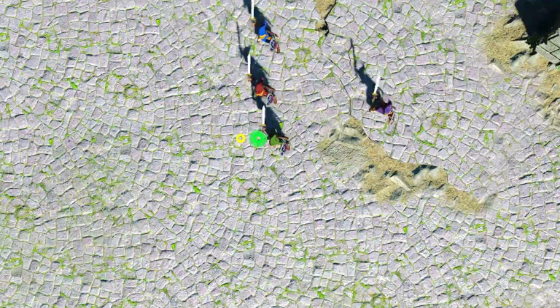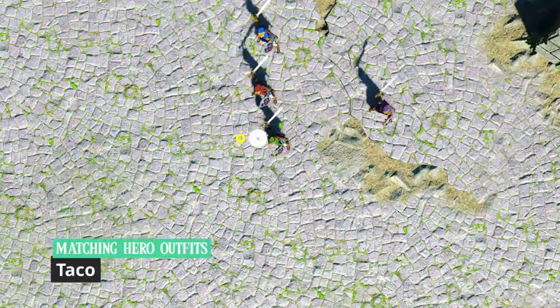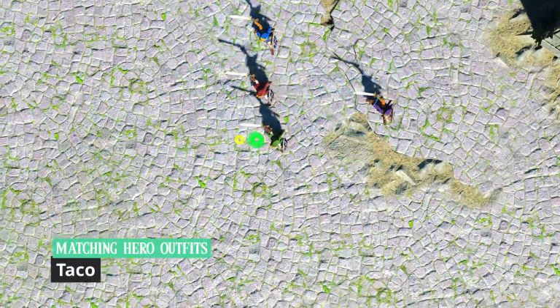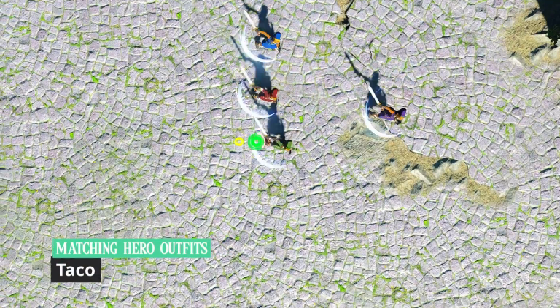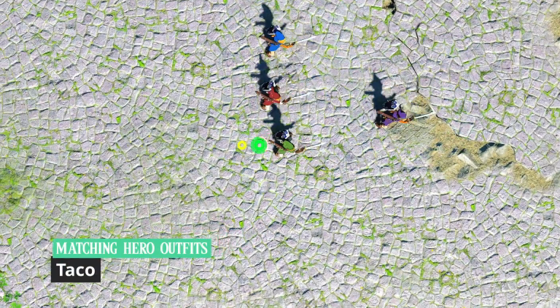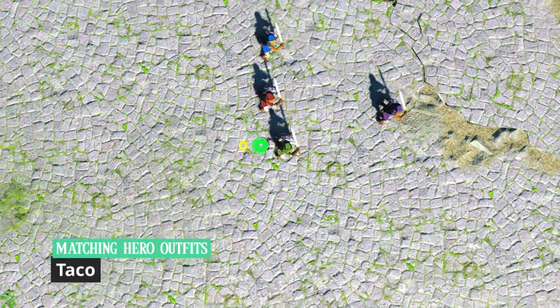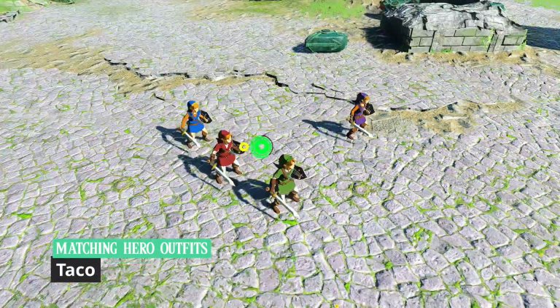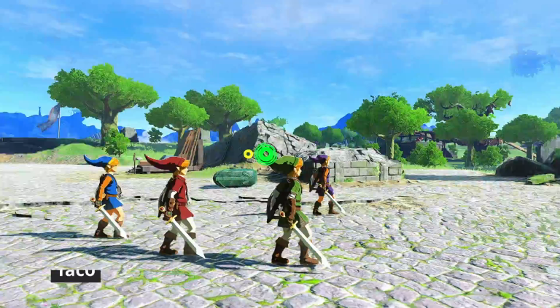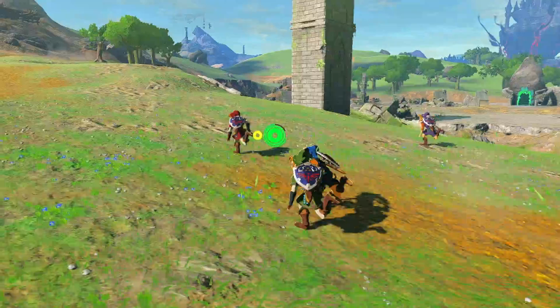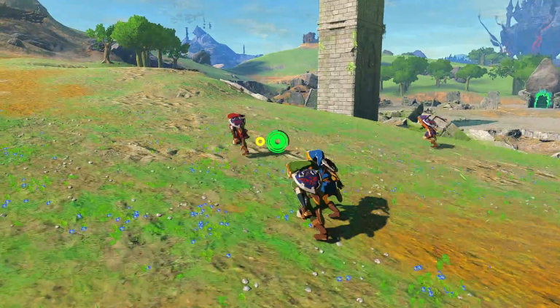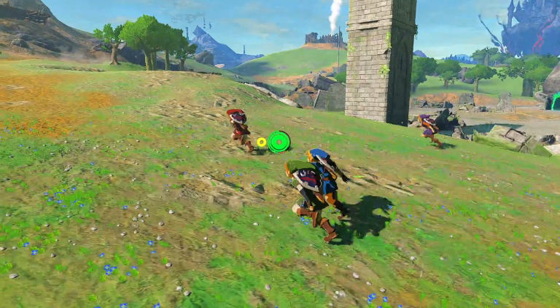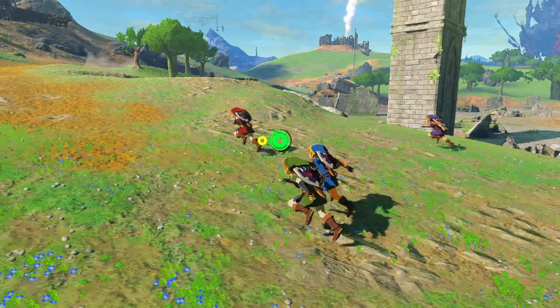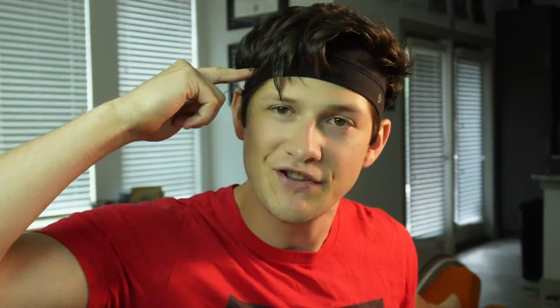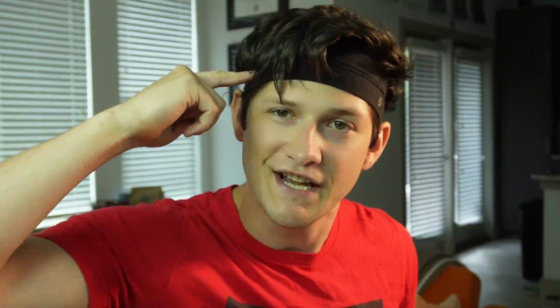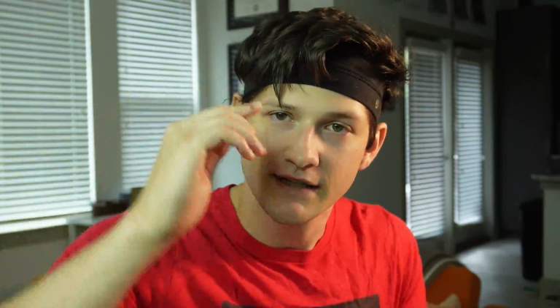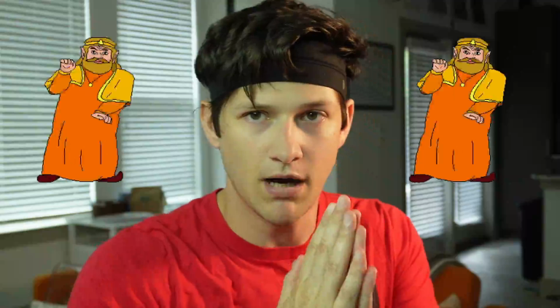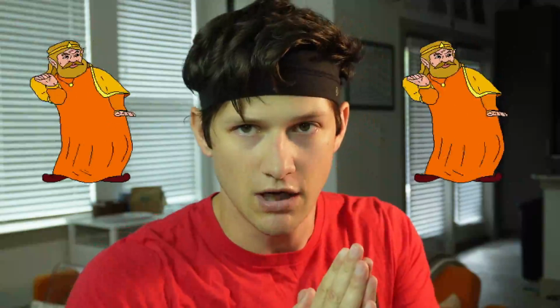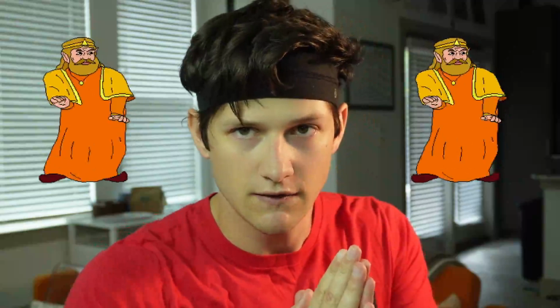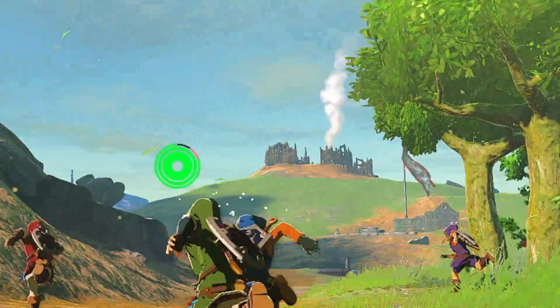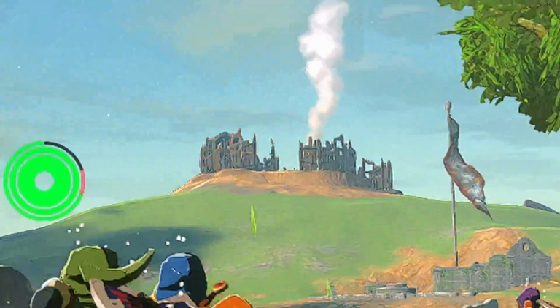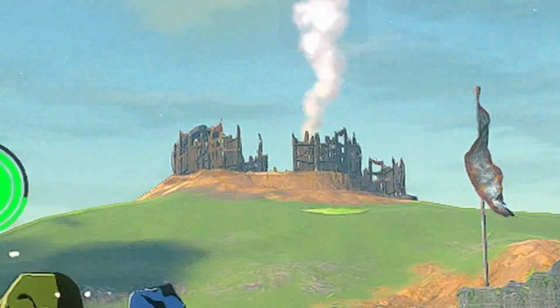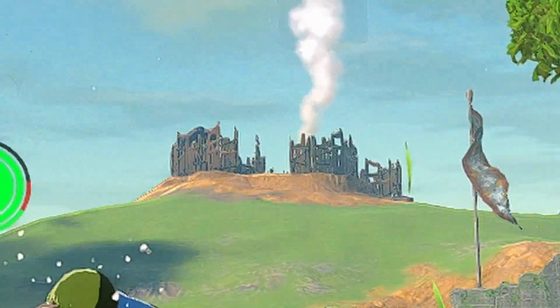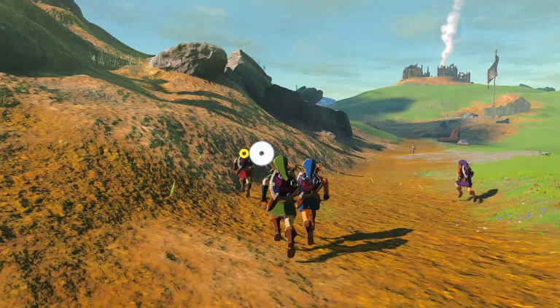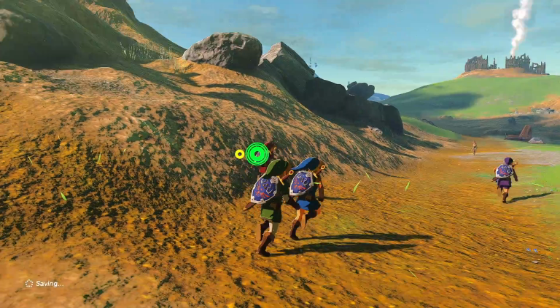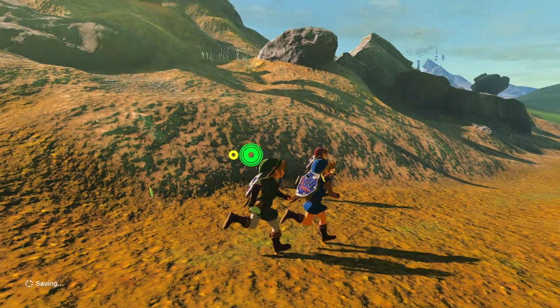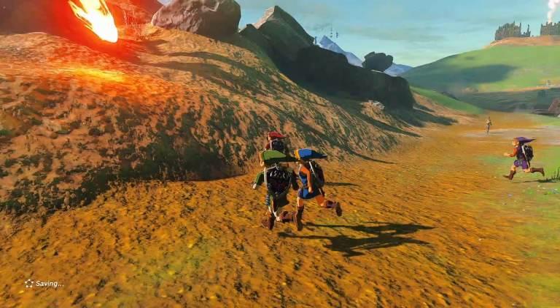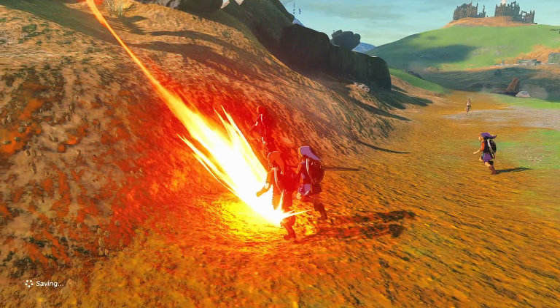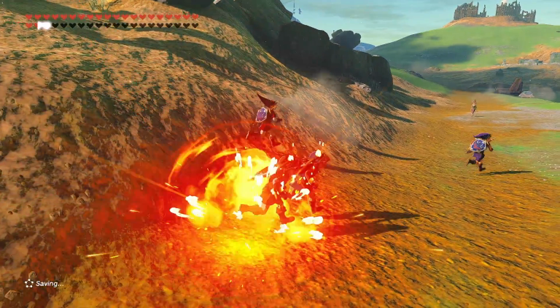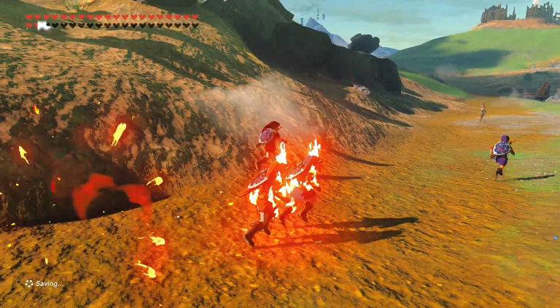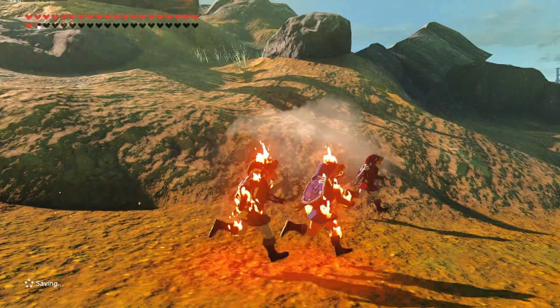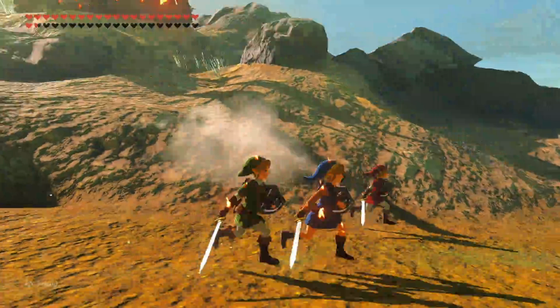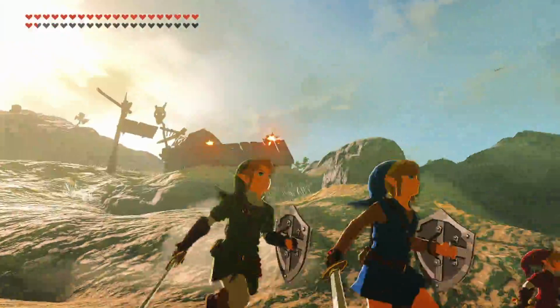I also combined the matching hero outfits from last week by Taco. We think outside the box — innovation that excites. Our destination is in the distance. We must cleanse the camp of evil. Let's take care of these guys first.